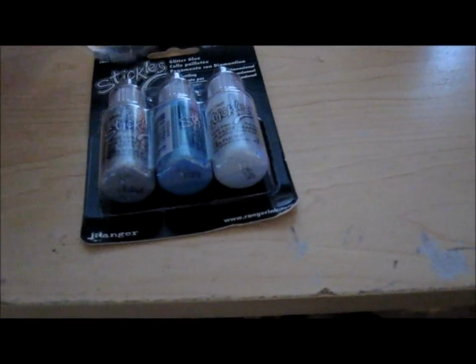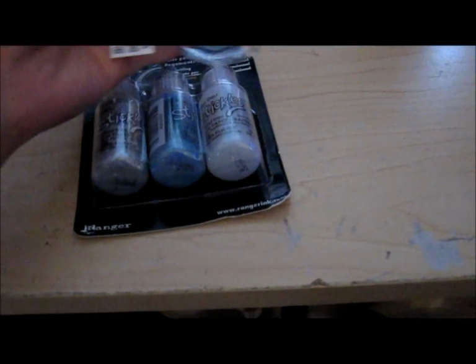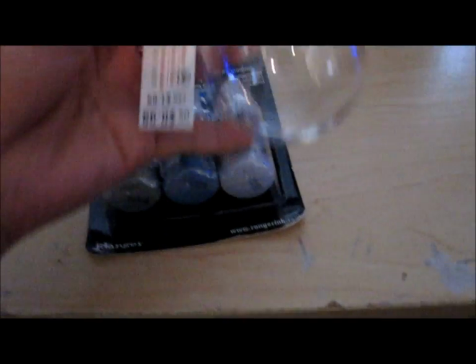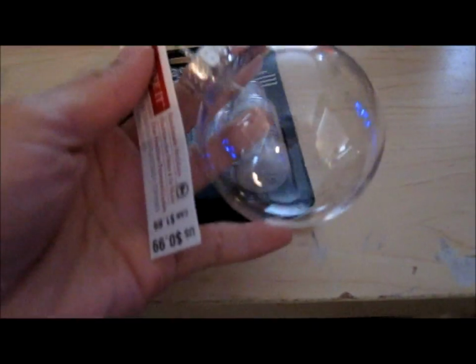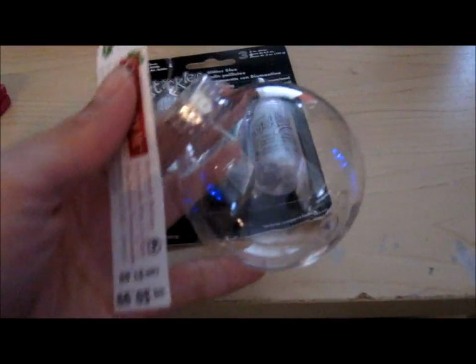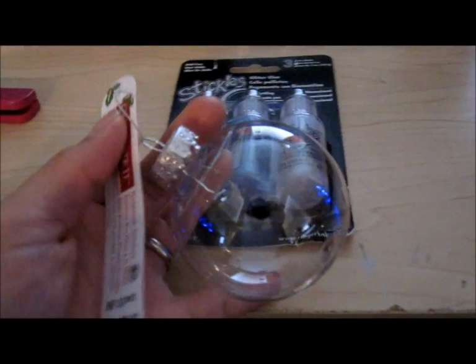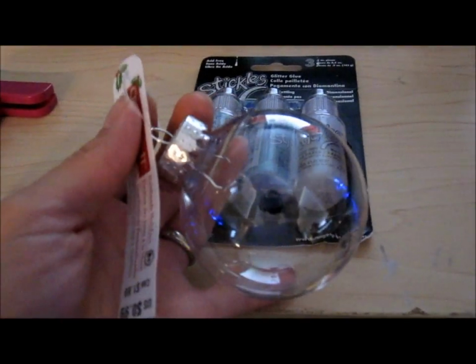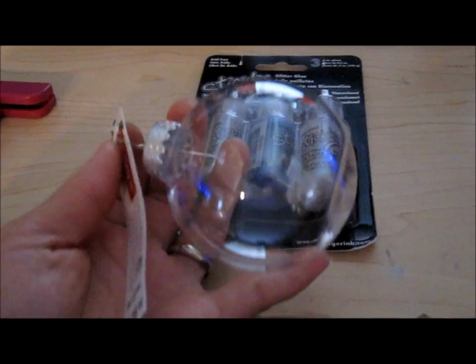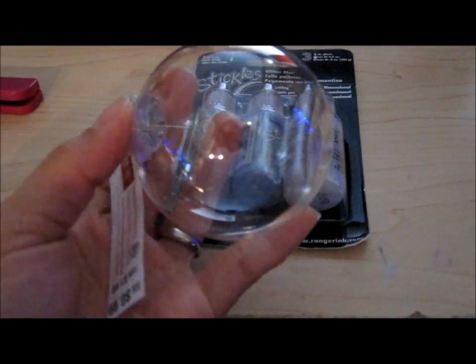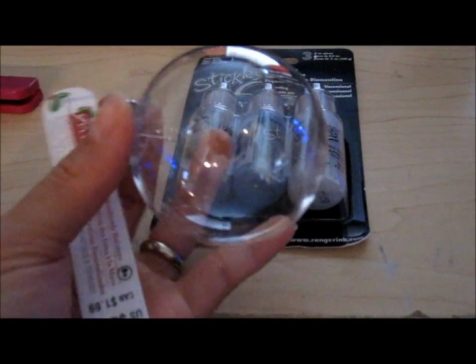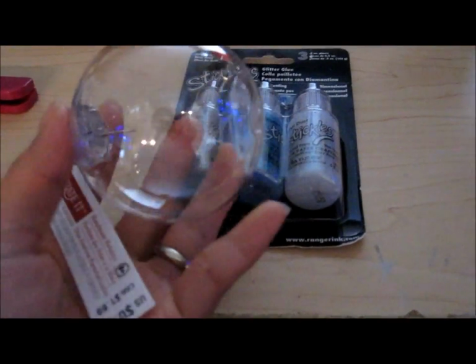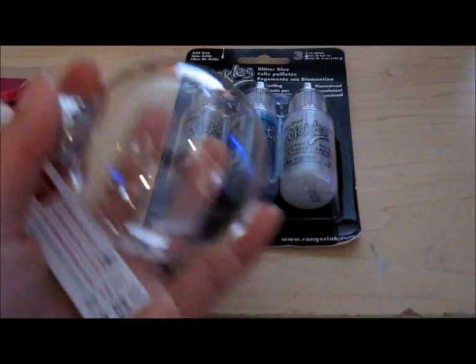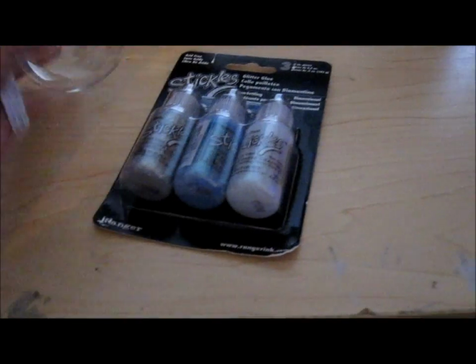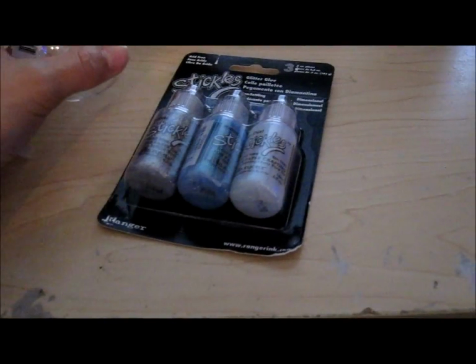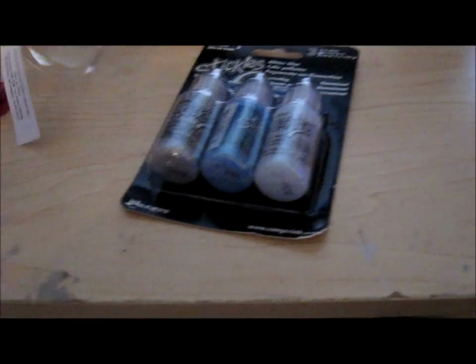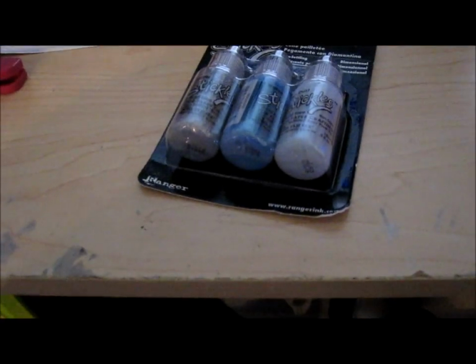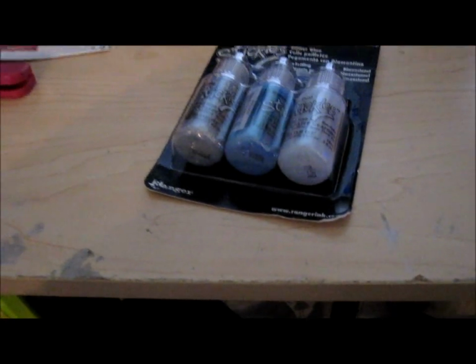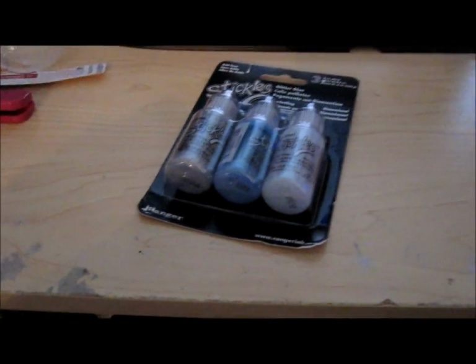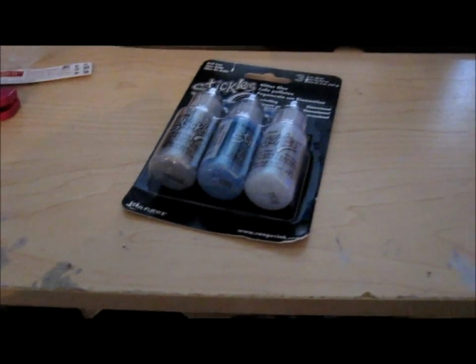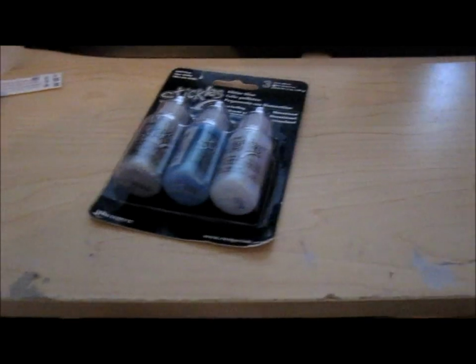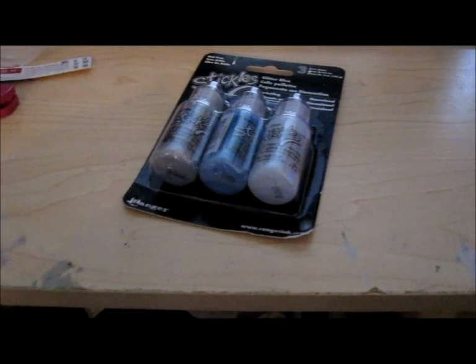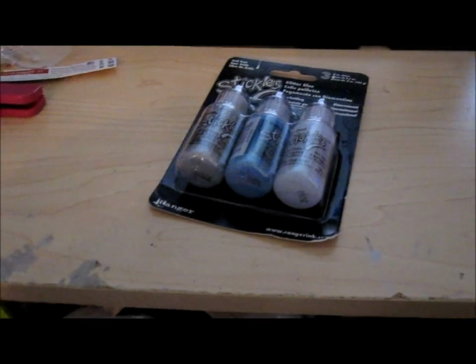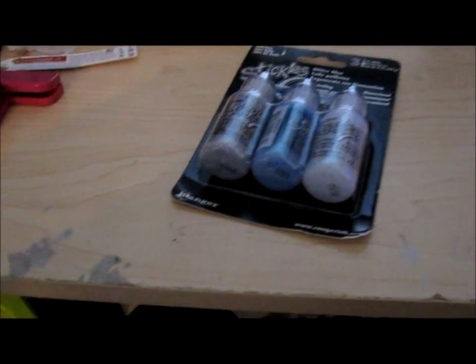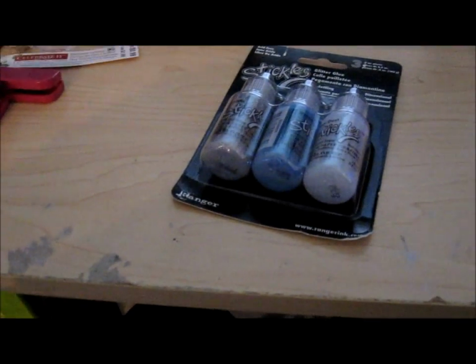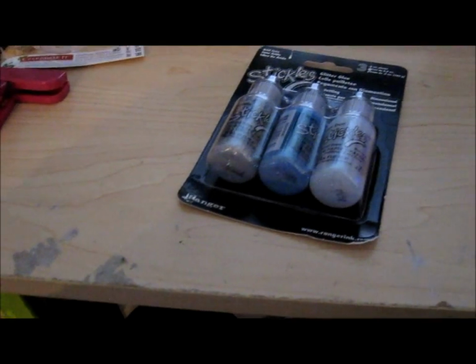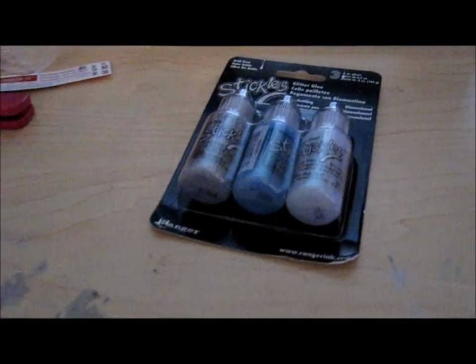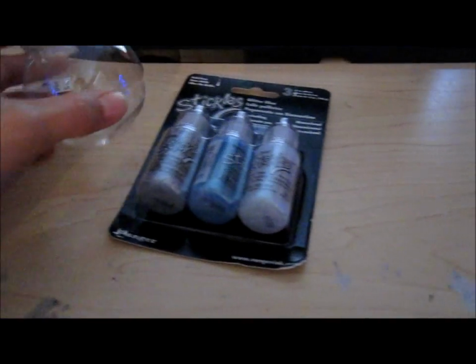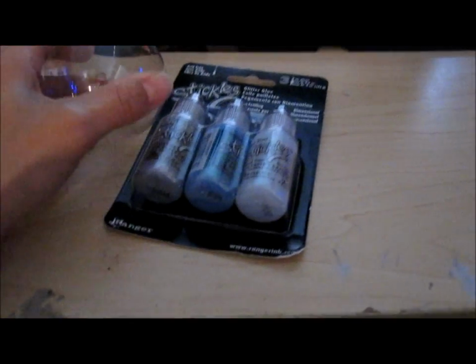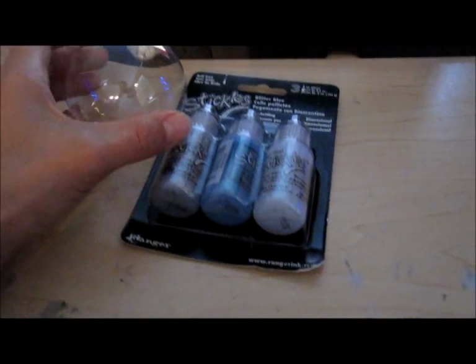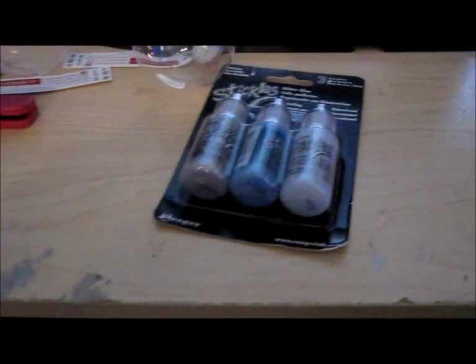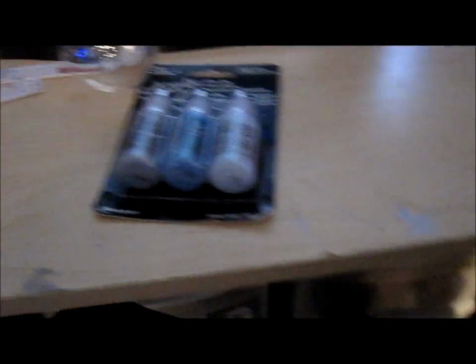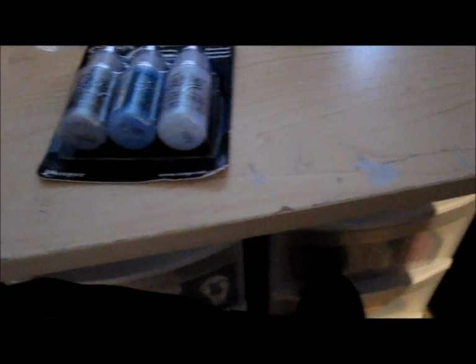These were an extra 60% off. They were $0.99 on sale, but then also 60% off, so they're like $0.39. I got two — one for each of my kids to open and fill and decorate.